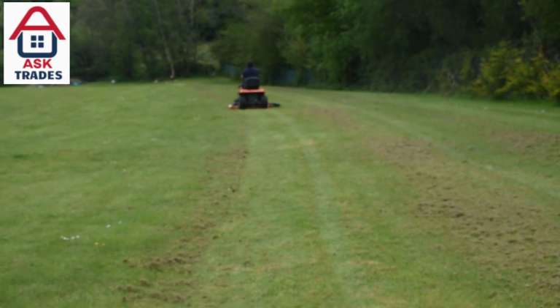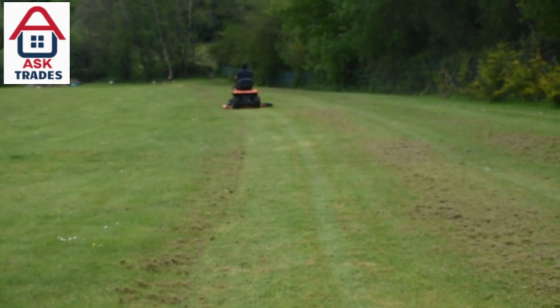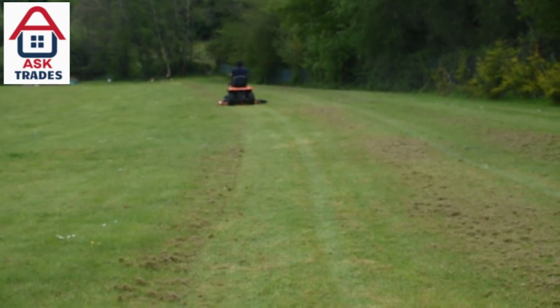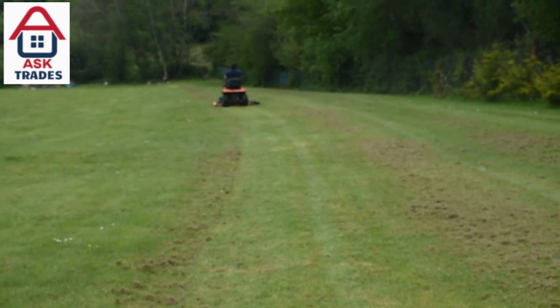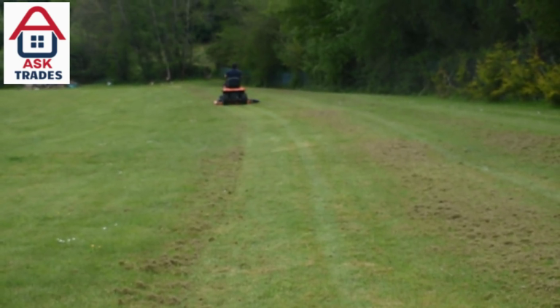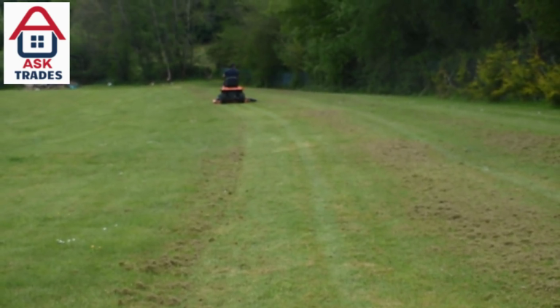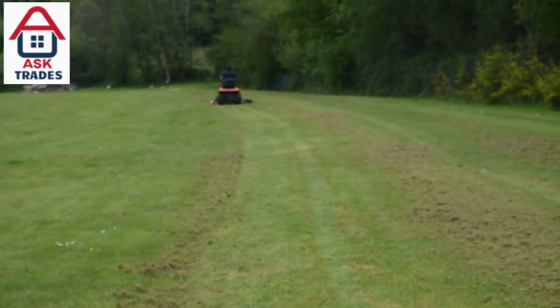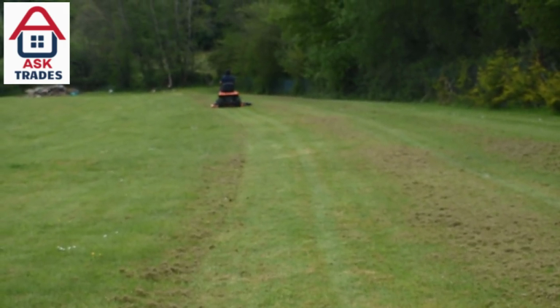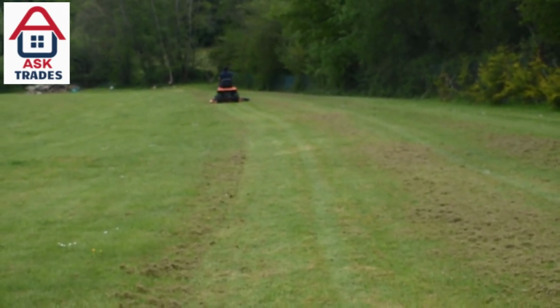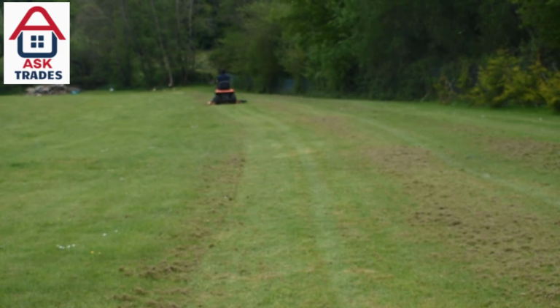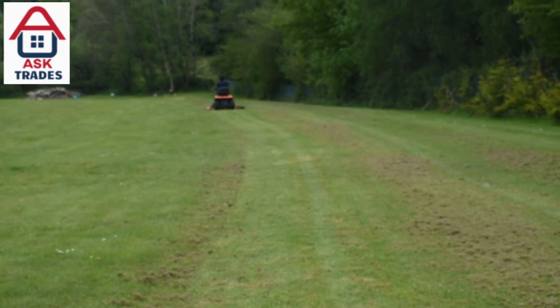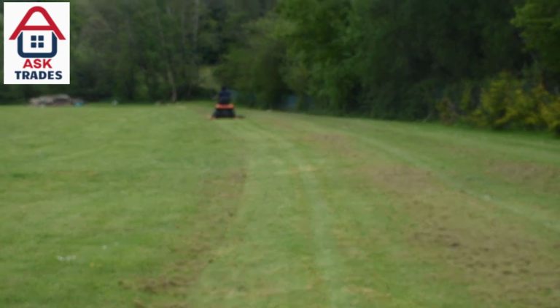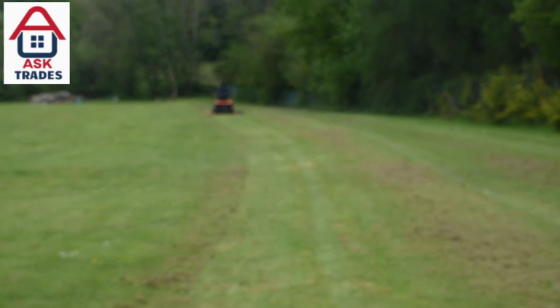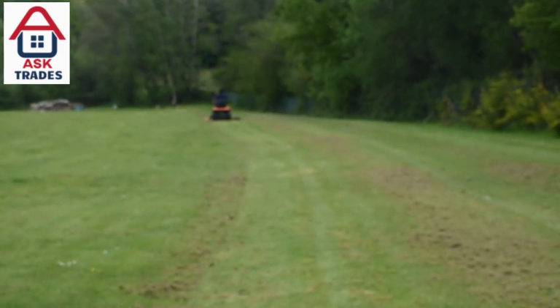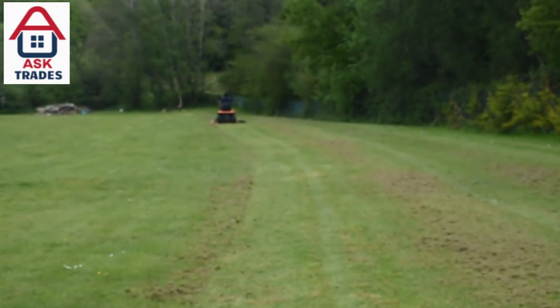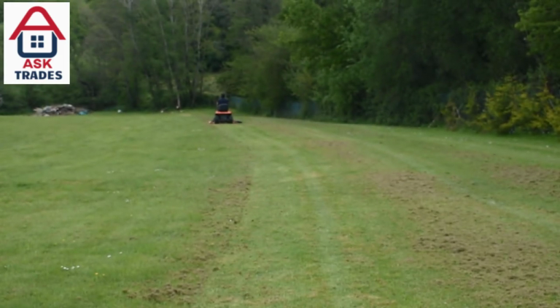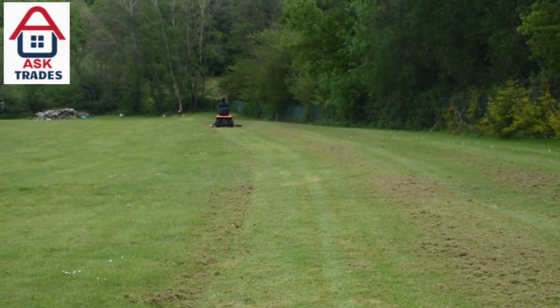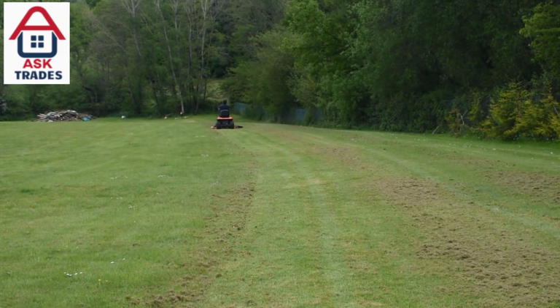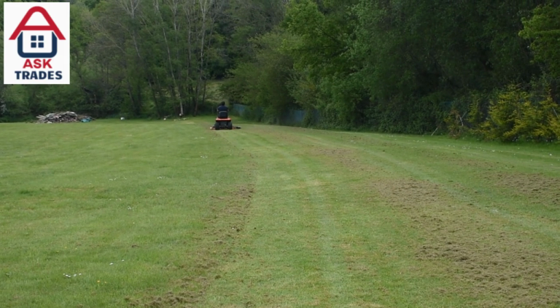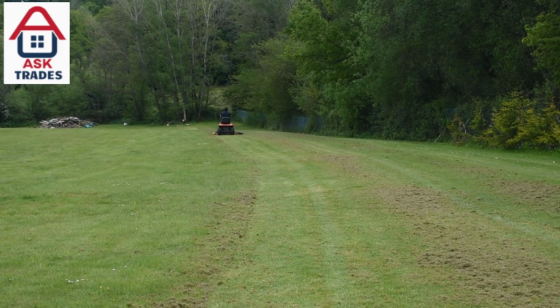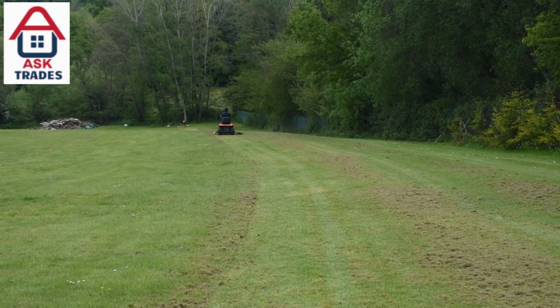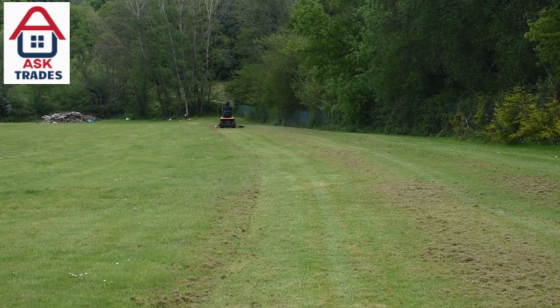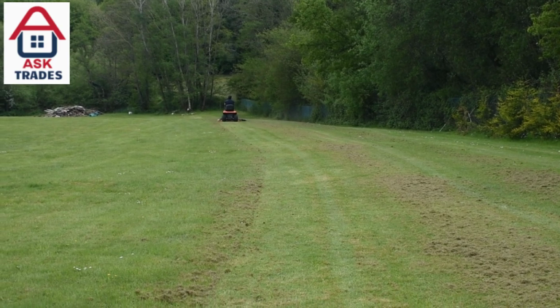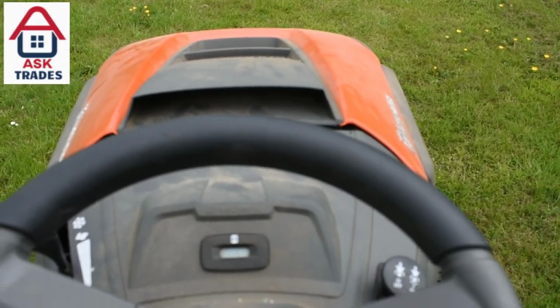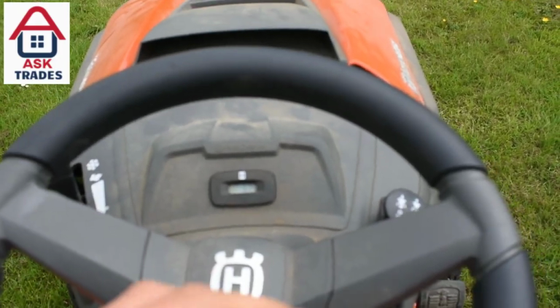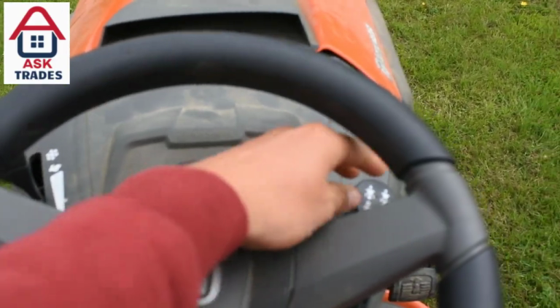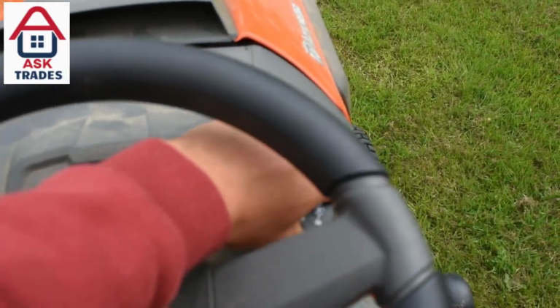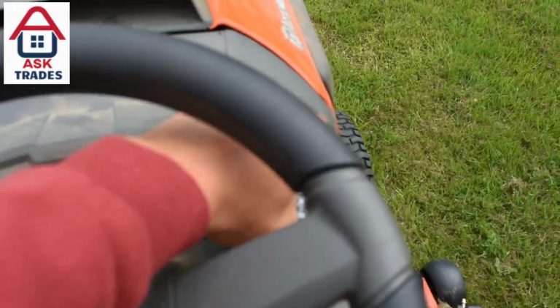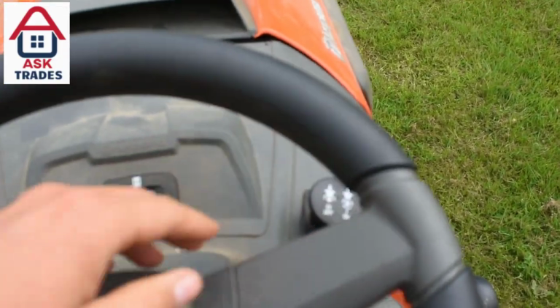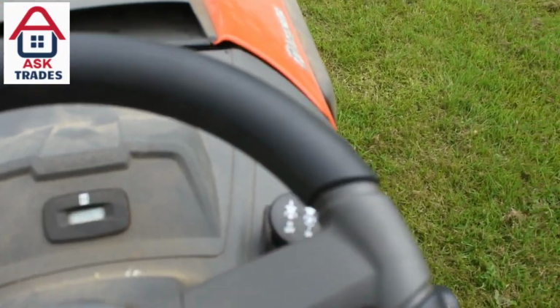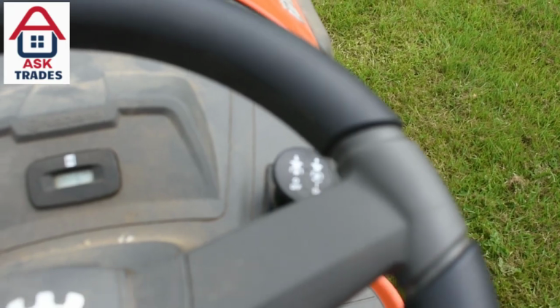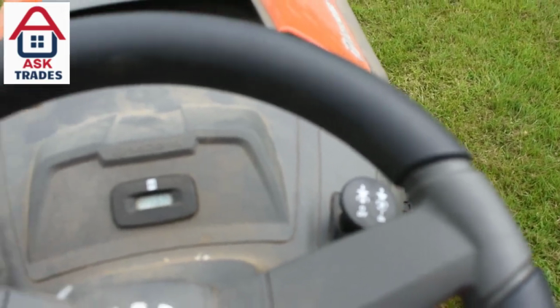As you can see, the Husqvarna cuts really nicely in the video. It sprays the grass nicely and it doesn't clump up. It's very easy to use. I like the design where you can just literally hop onto the tractor — it's very easy to get onto.